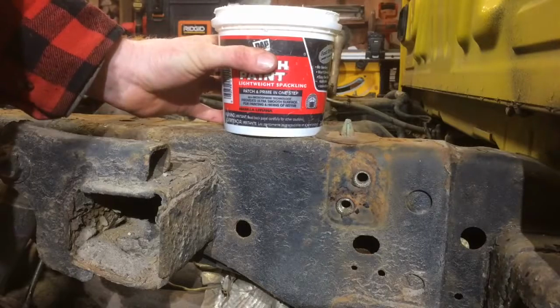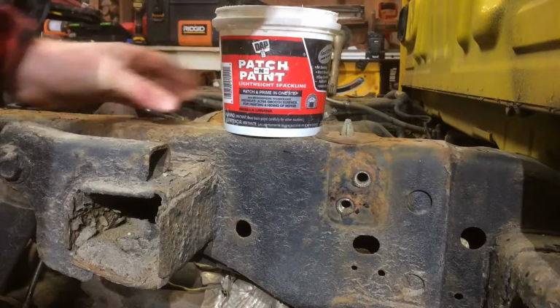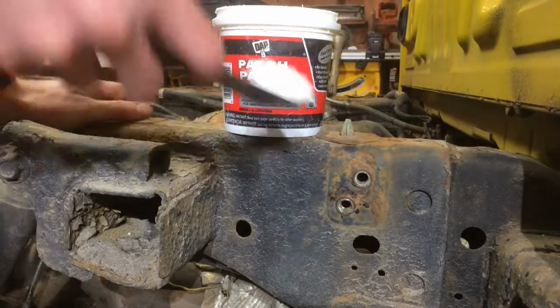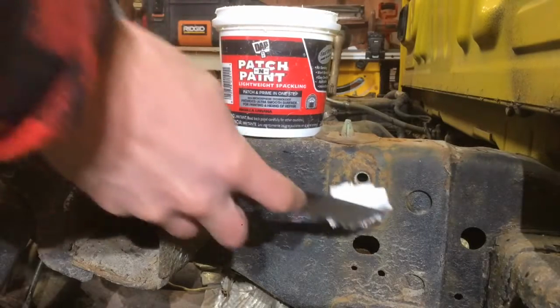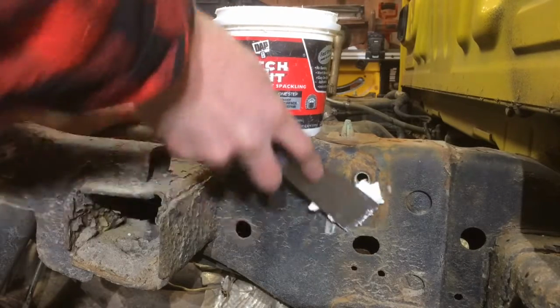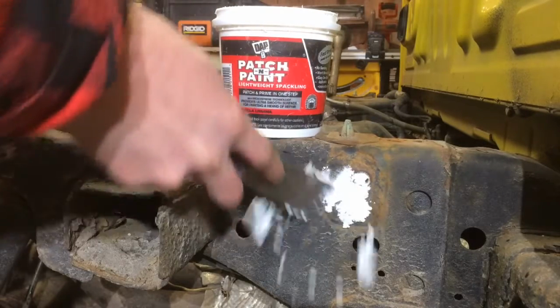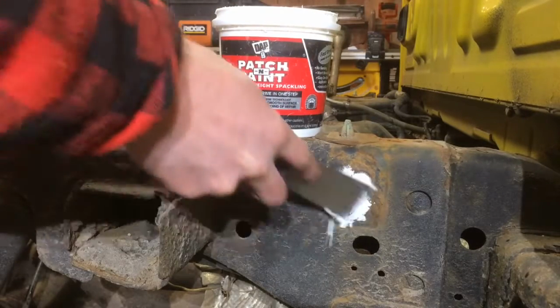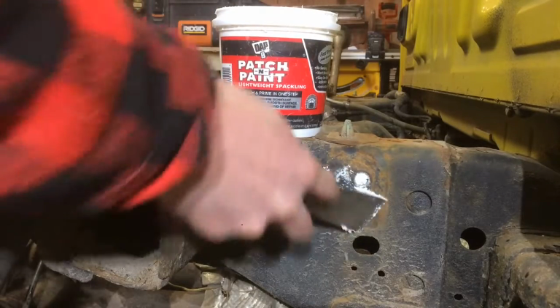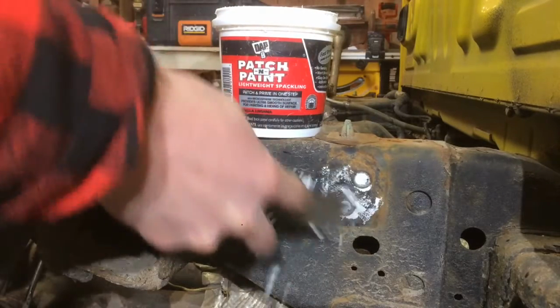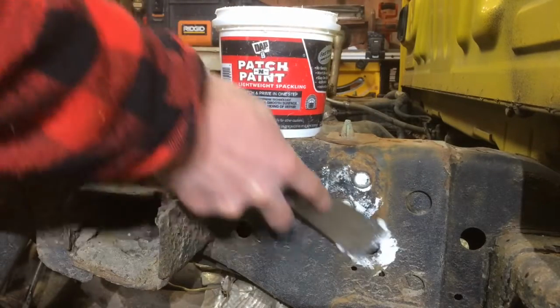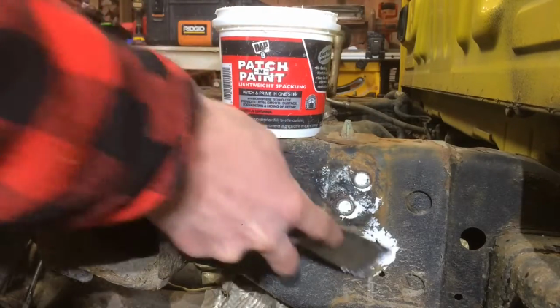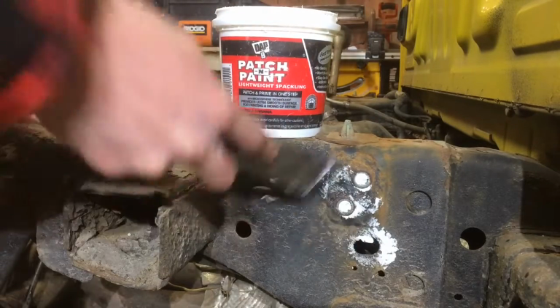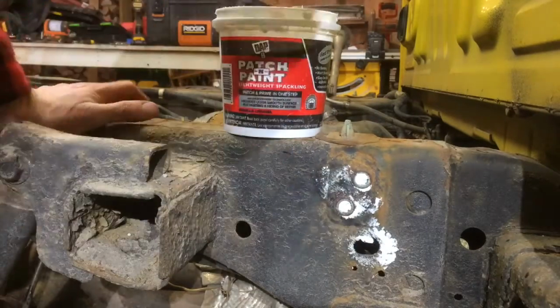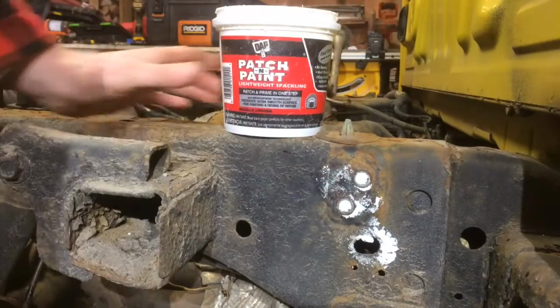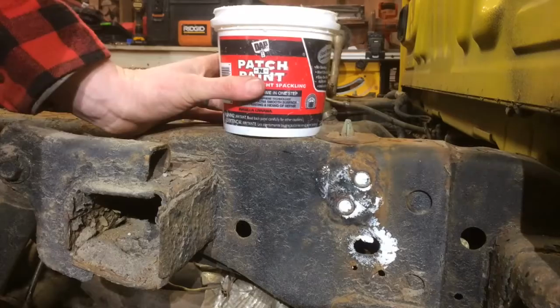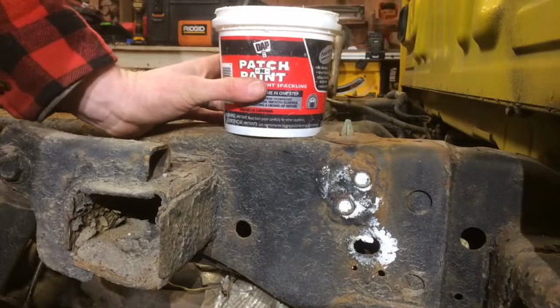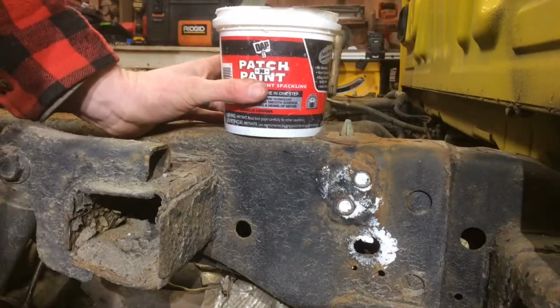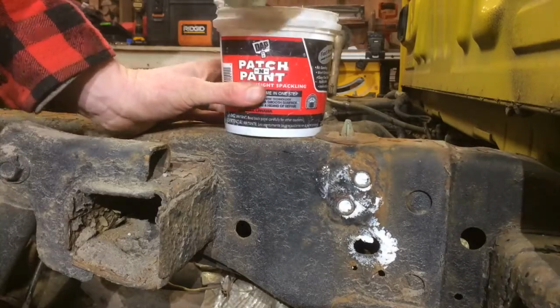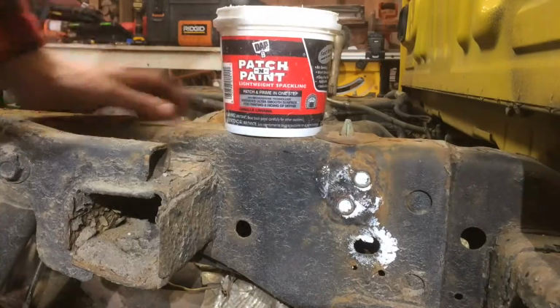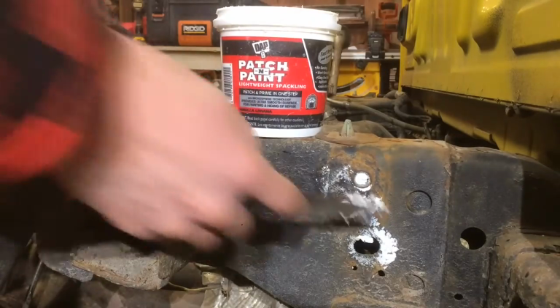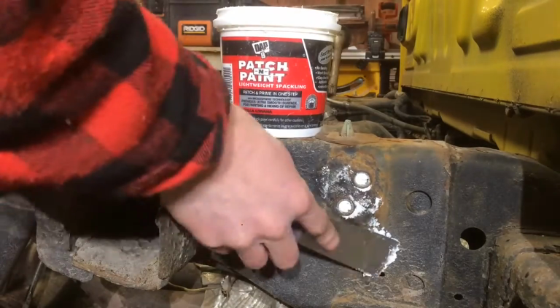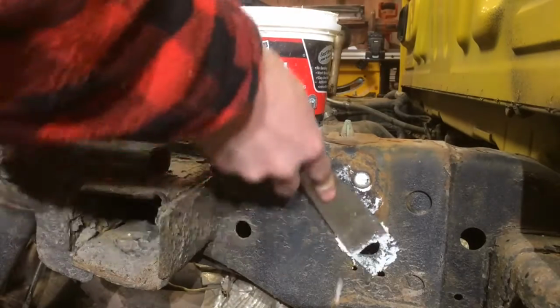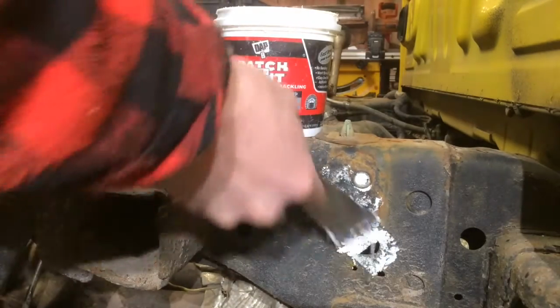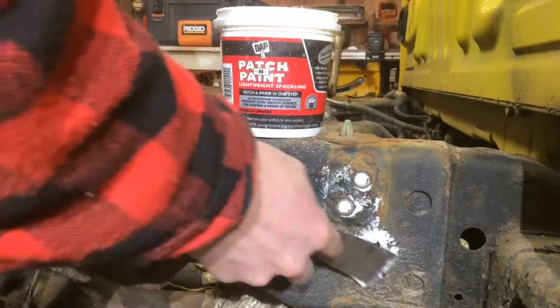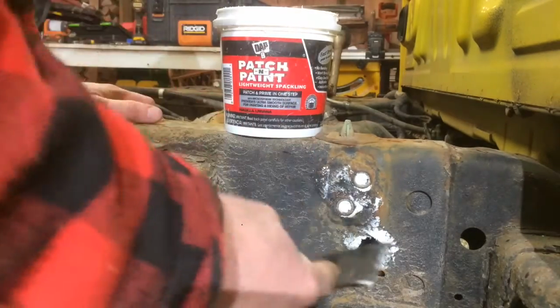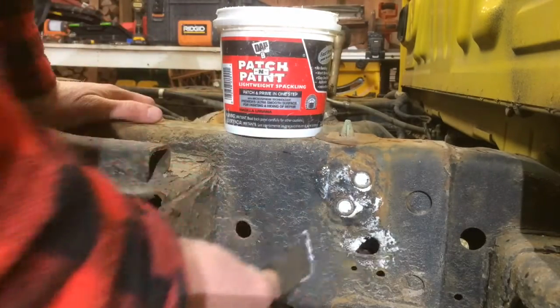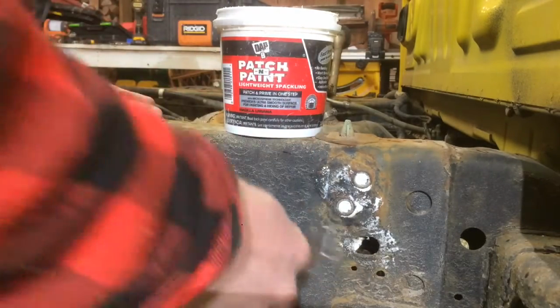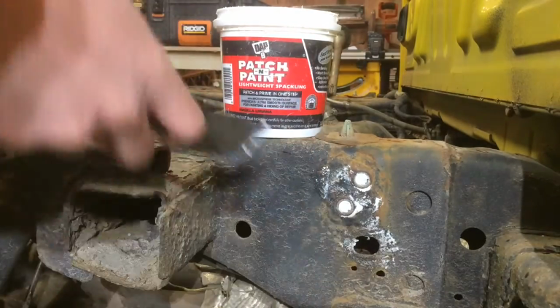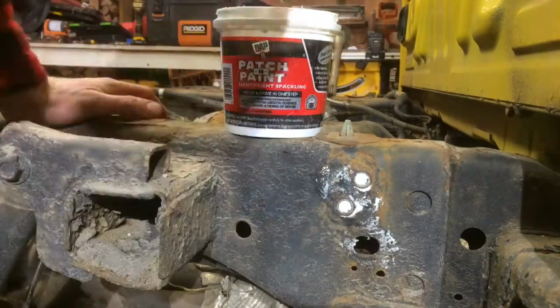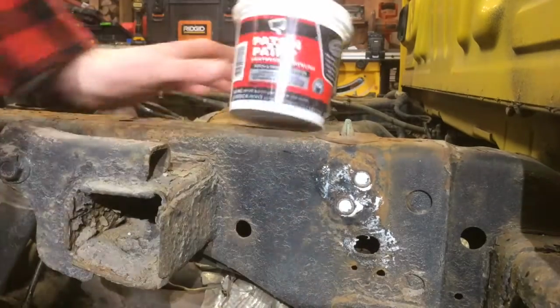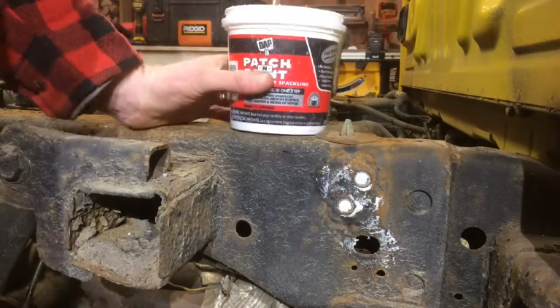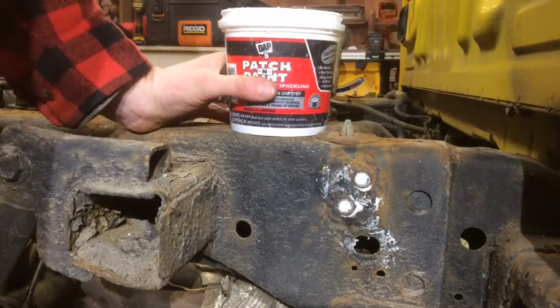I like to spackle the holes. This stuff's great for this — it's great for patching sheetrock.